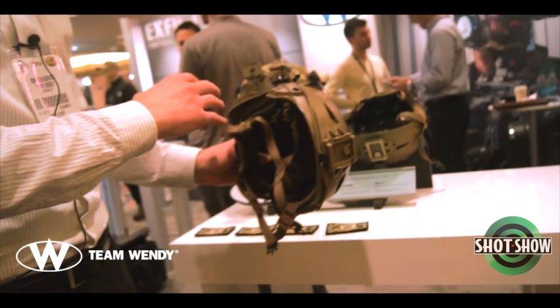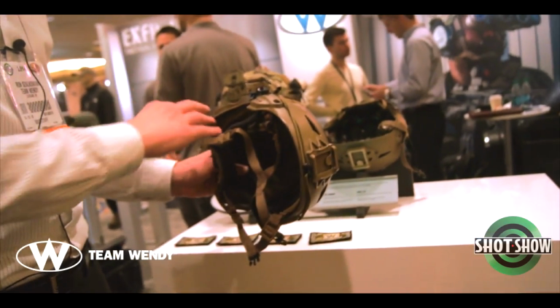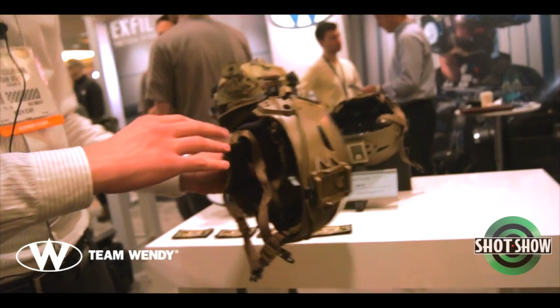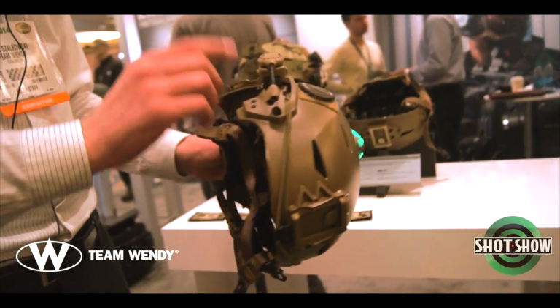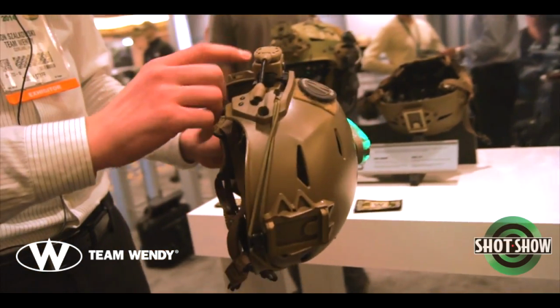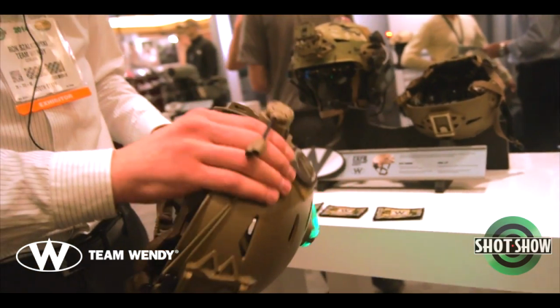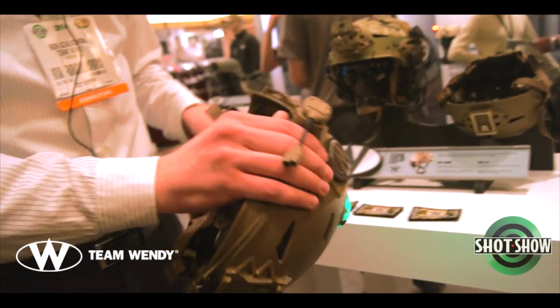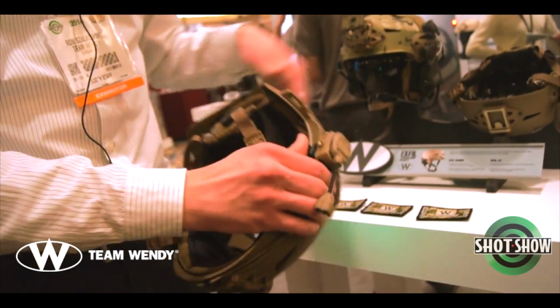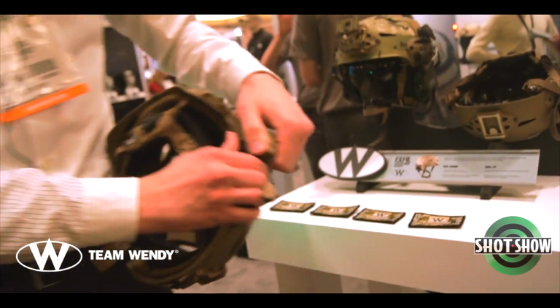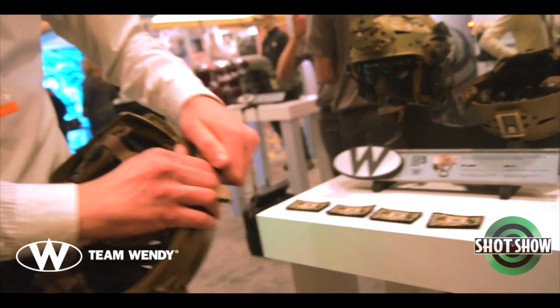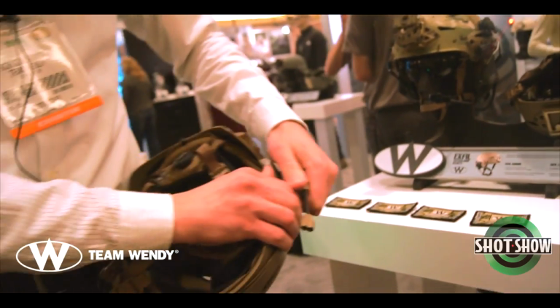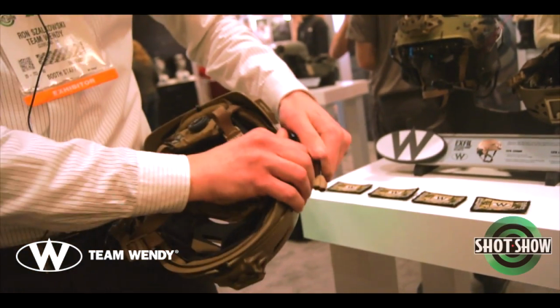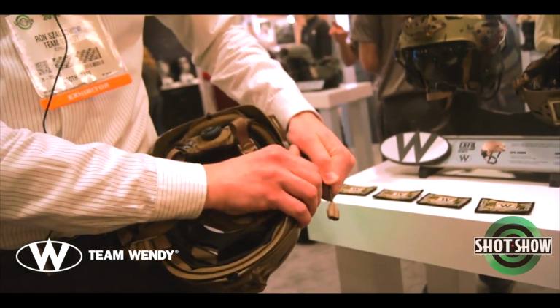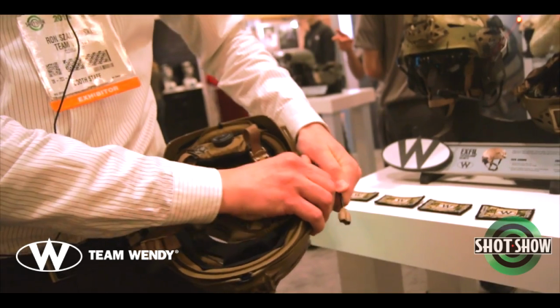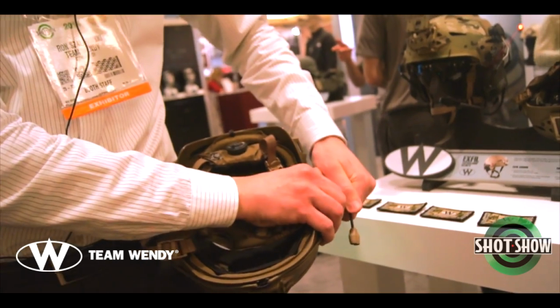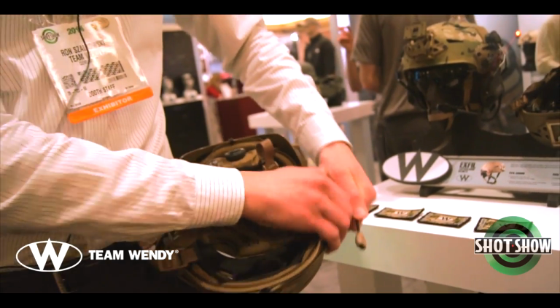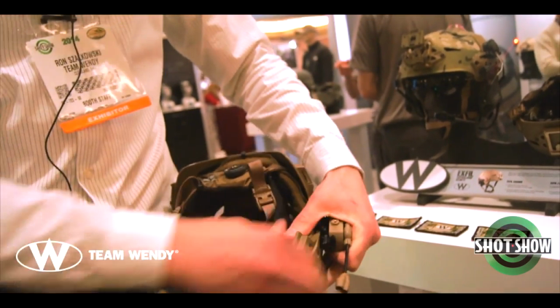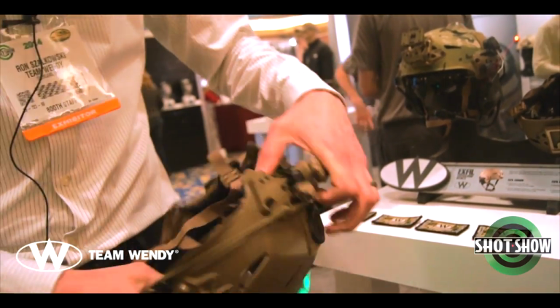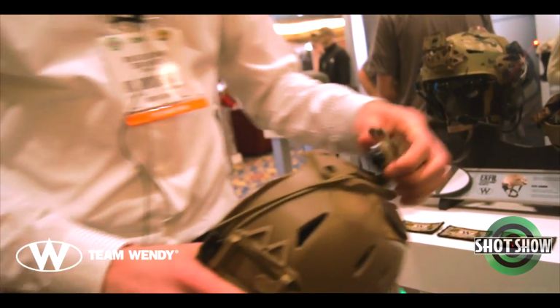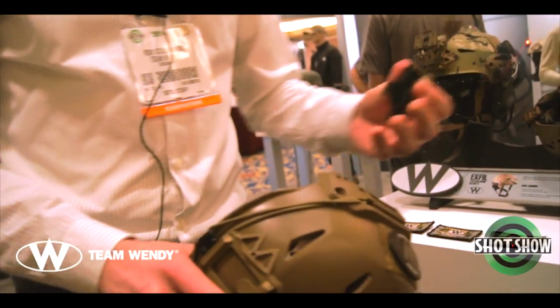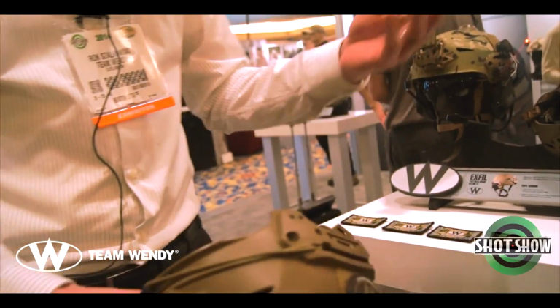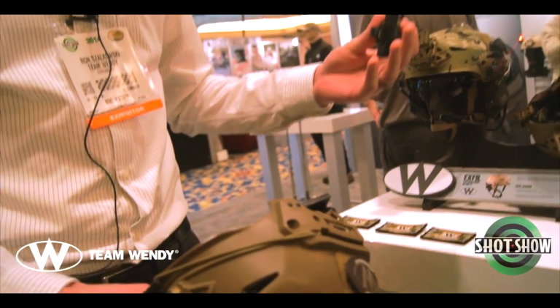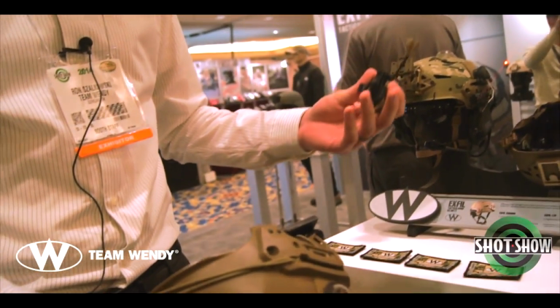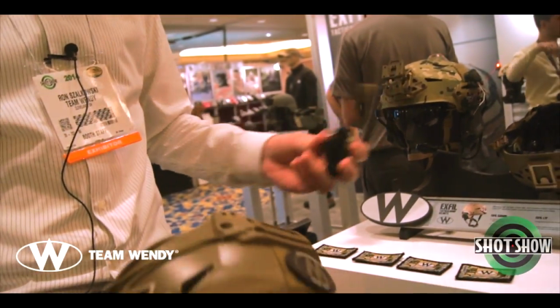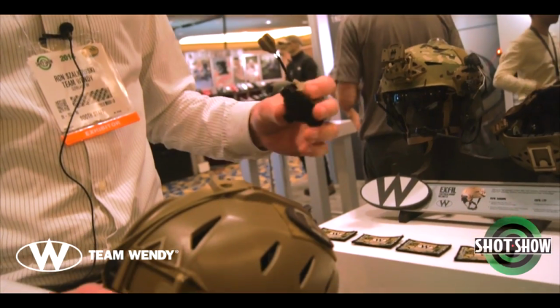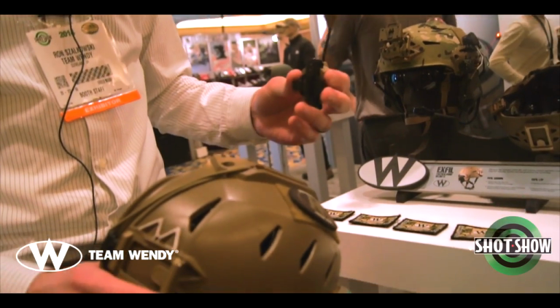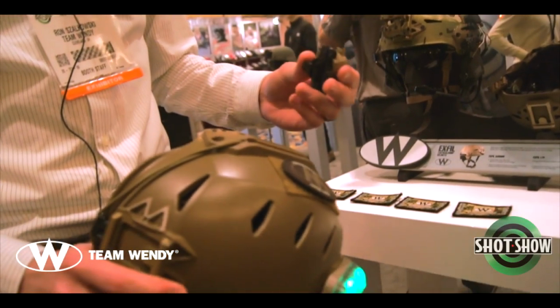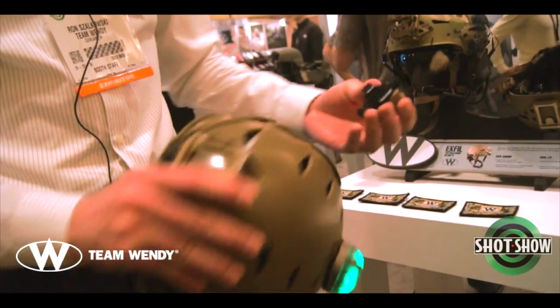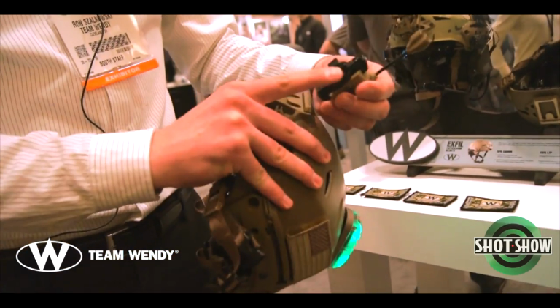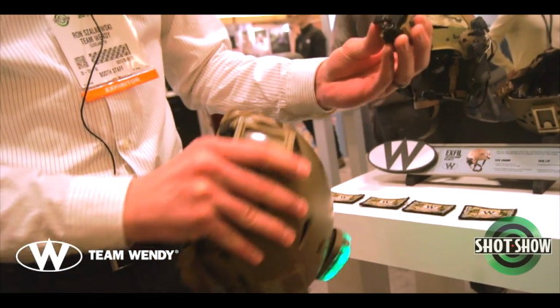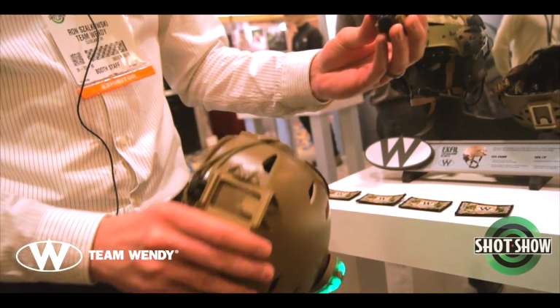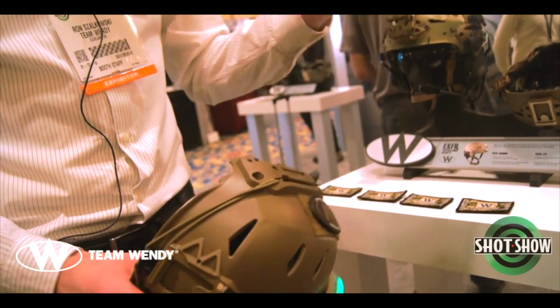One of the nice things we have here at SHOT is a quick-release rail adapter. We got a lot of feedback from the jump community that they wanted a tool-free accessory attachment so that any snag hazards could be quickly removed and attached back onto the helmet. So we came up with this adapter.